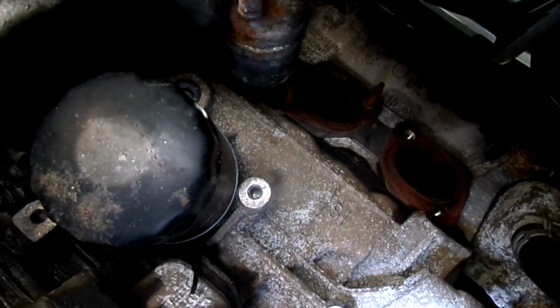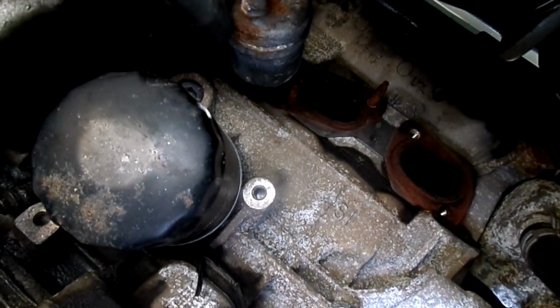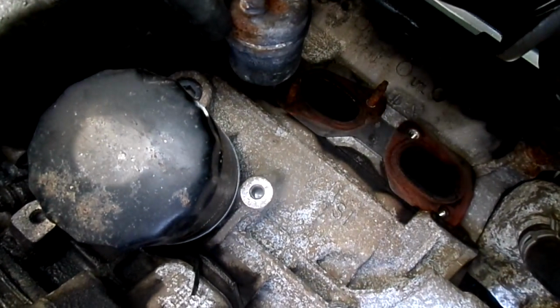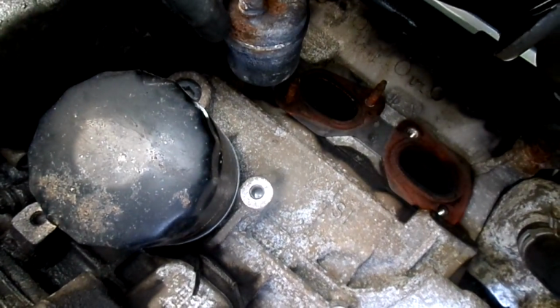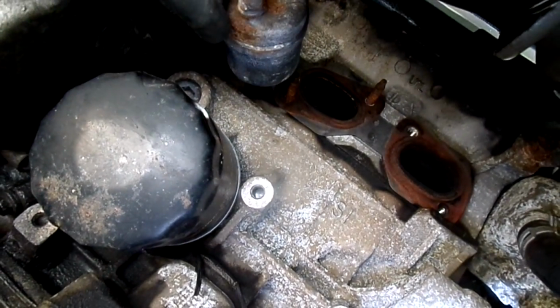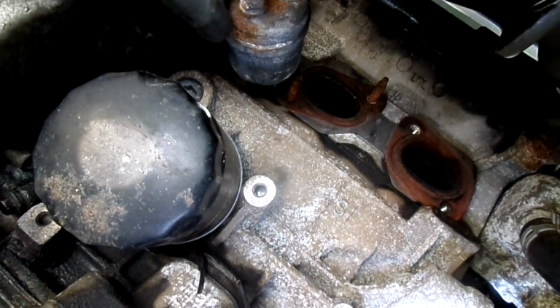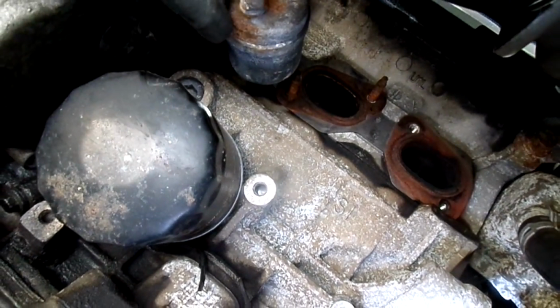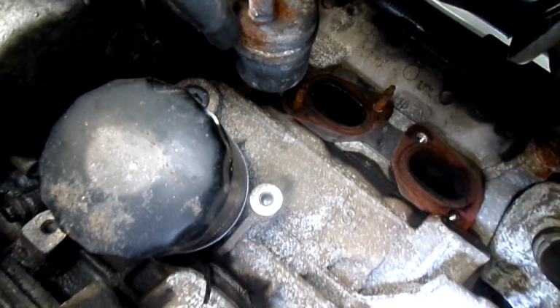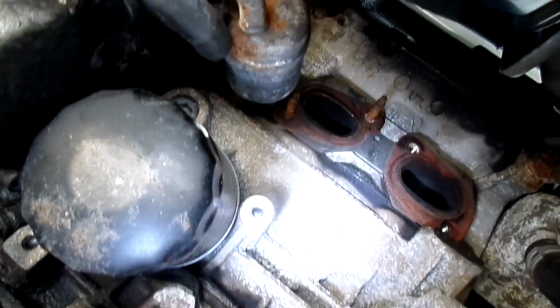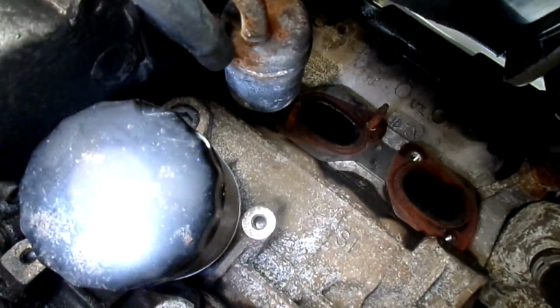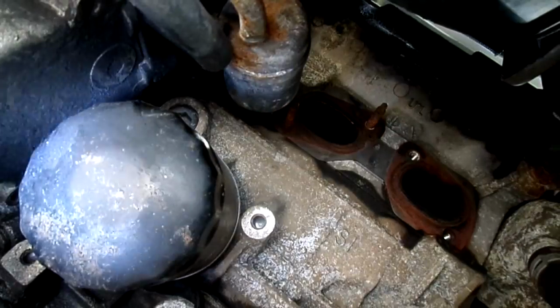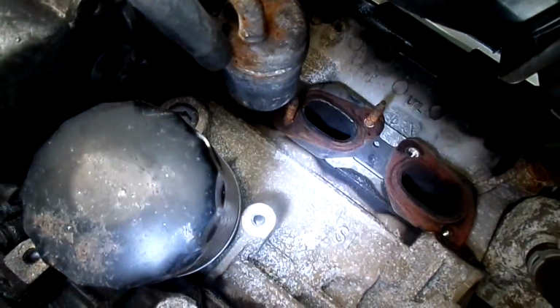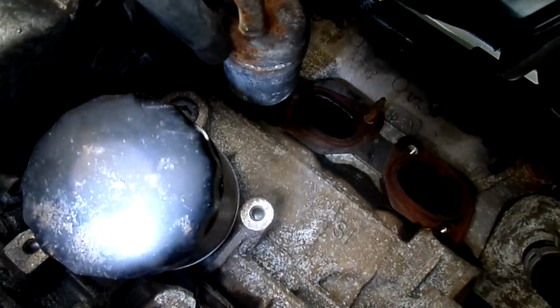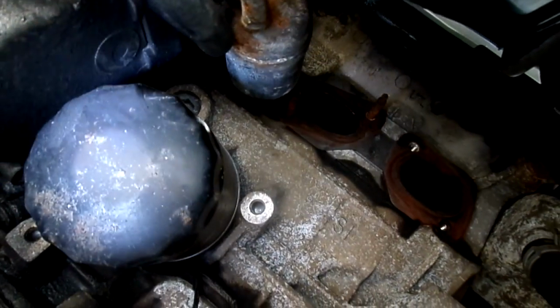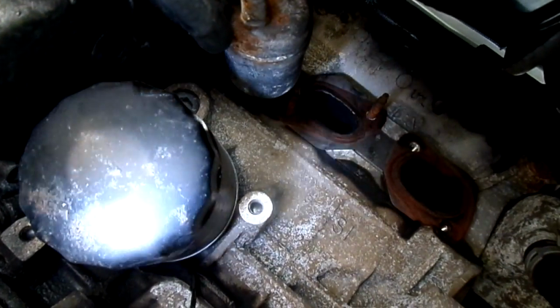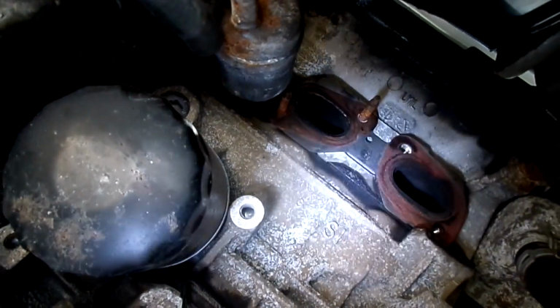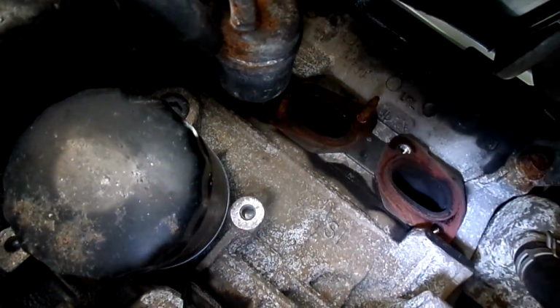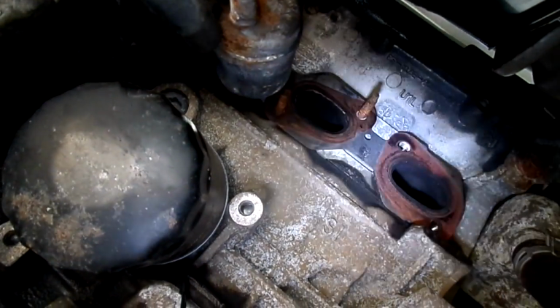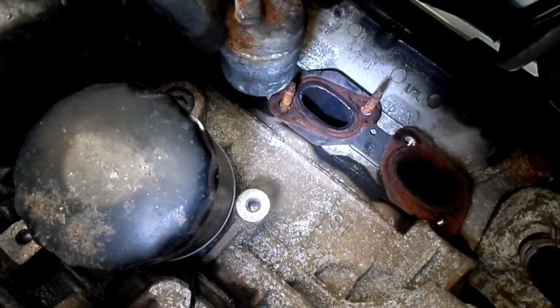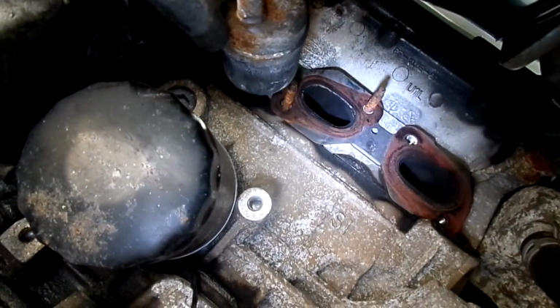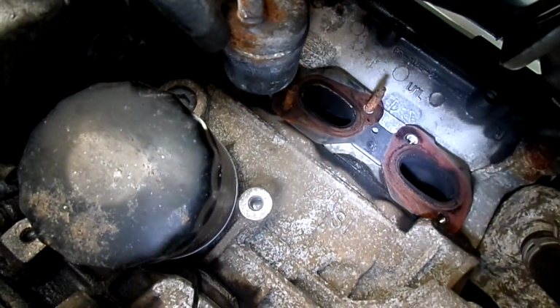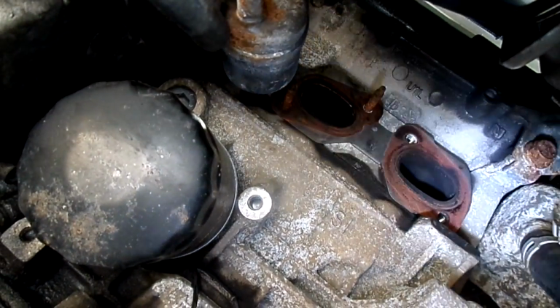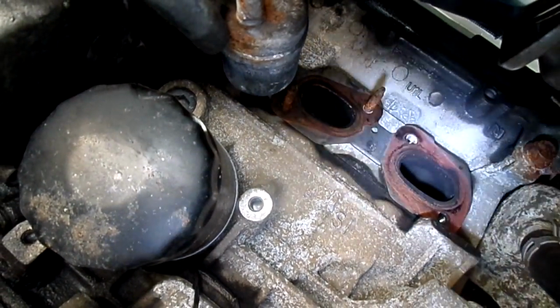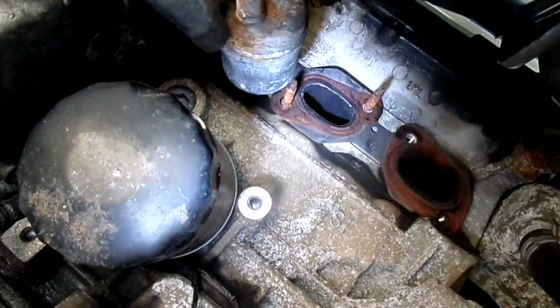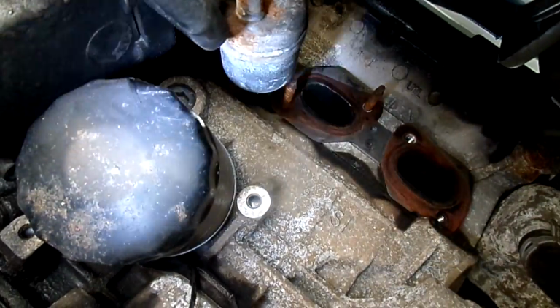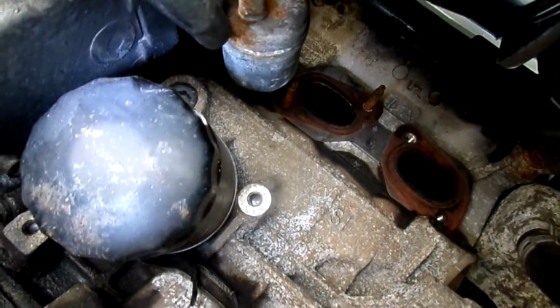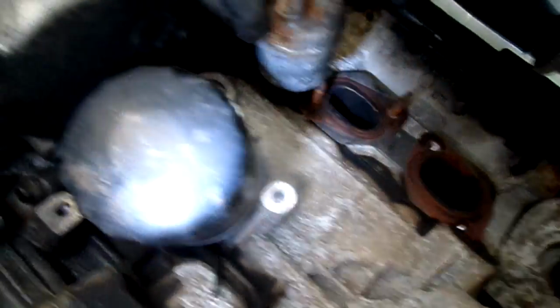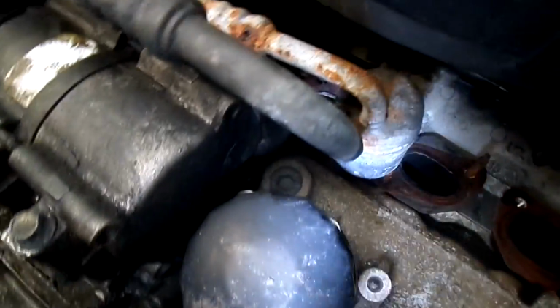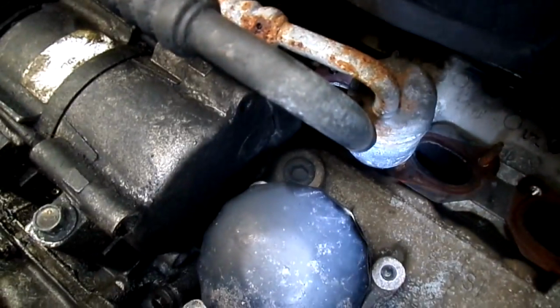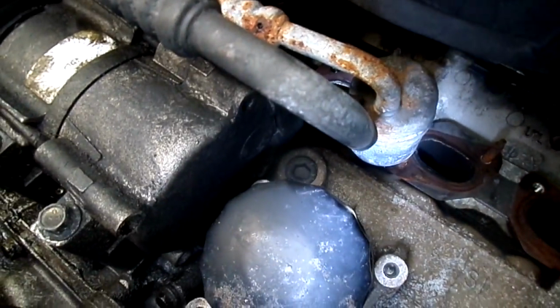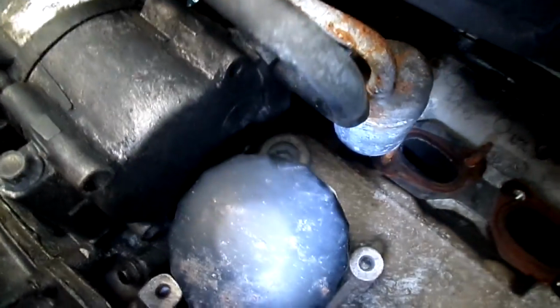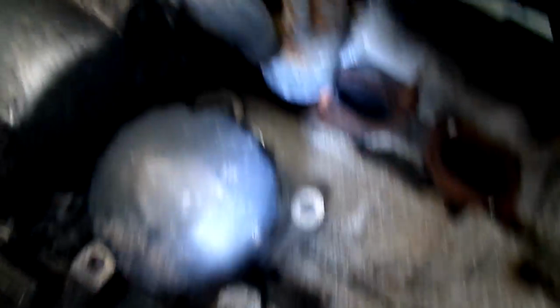This is going to be an expensive proposition fixing this exhaust, so before I move forward I've got to find out. Here's my question: have you ever started a car without the exhaust on it? What happens?